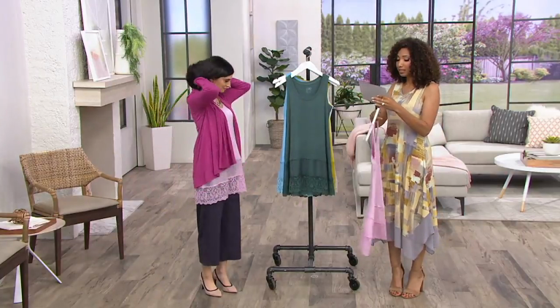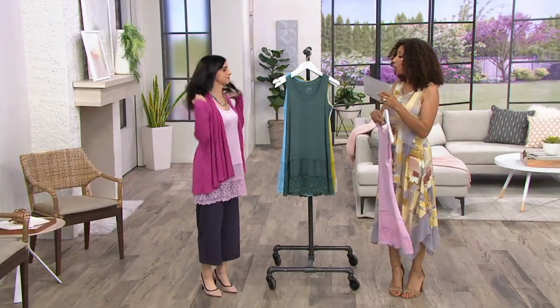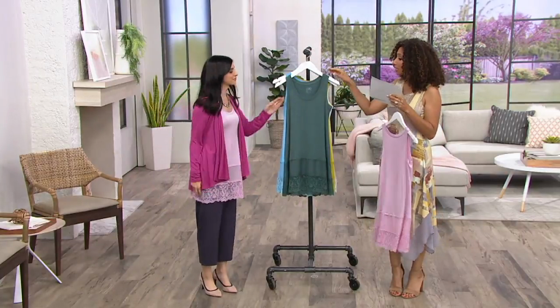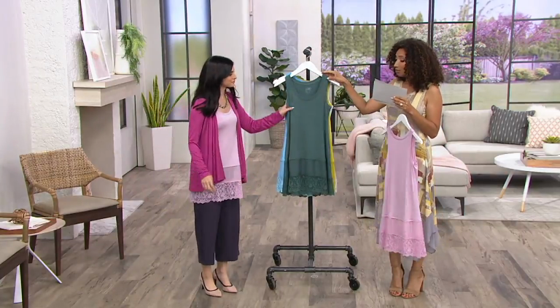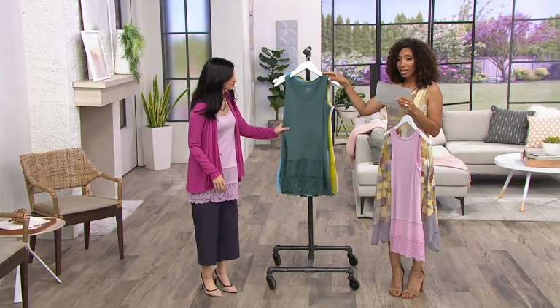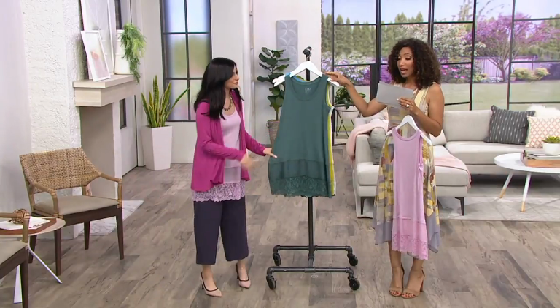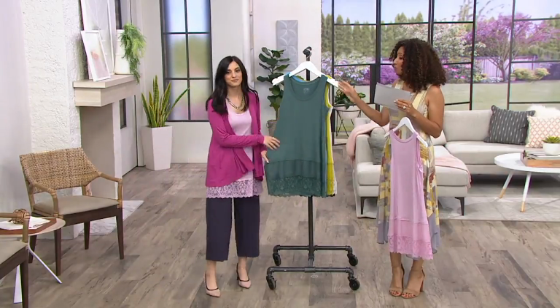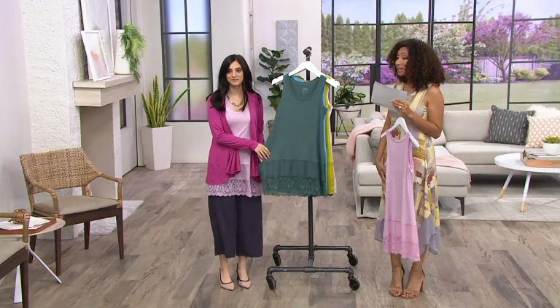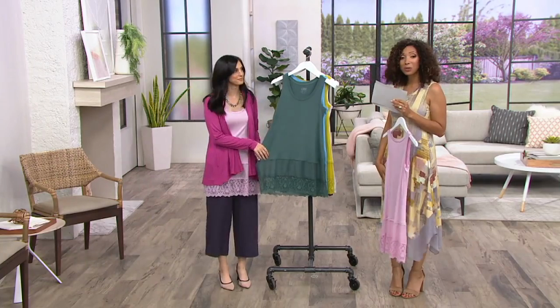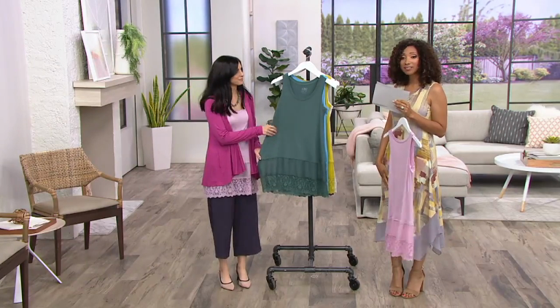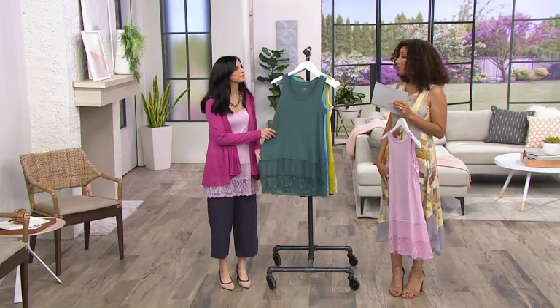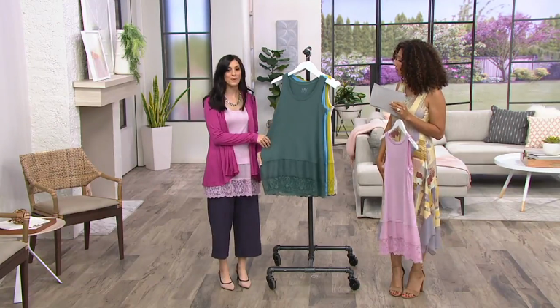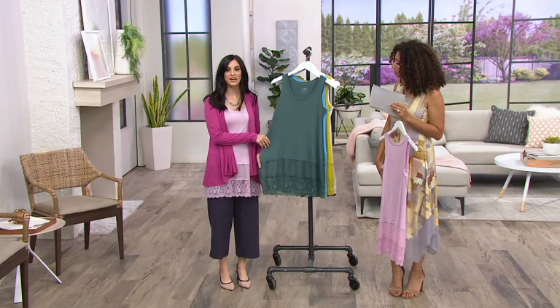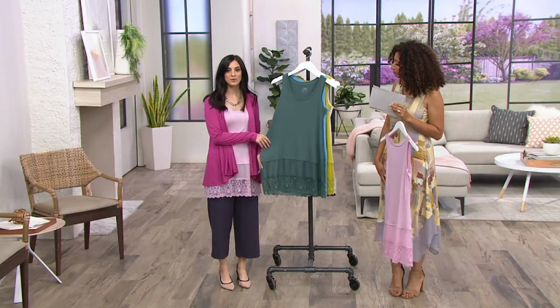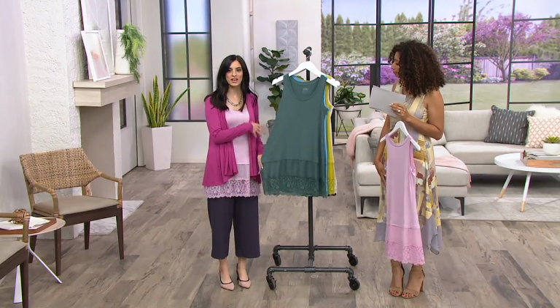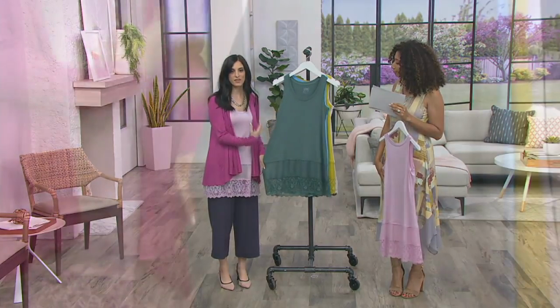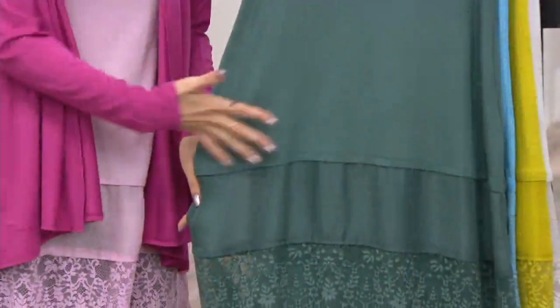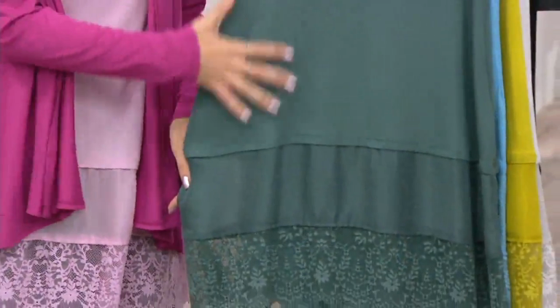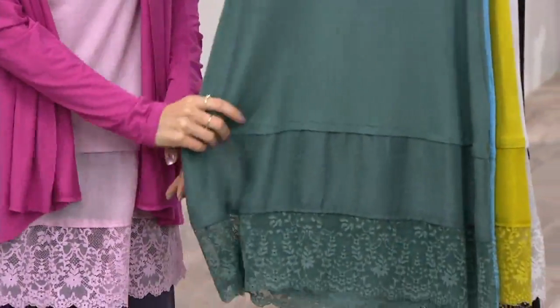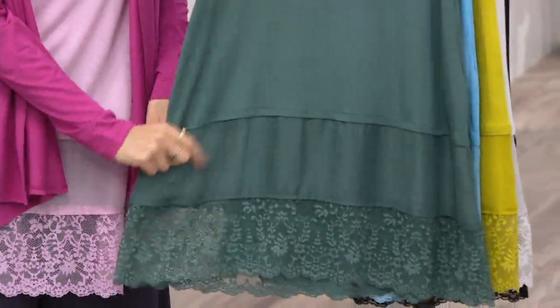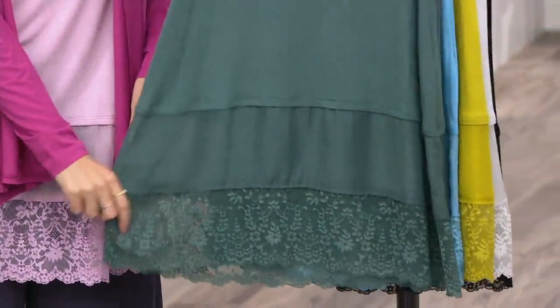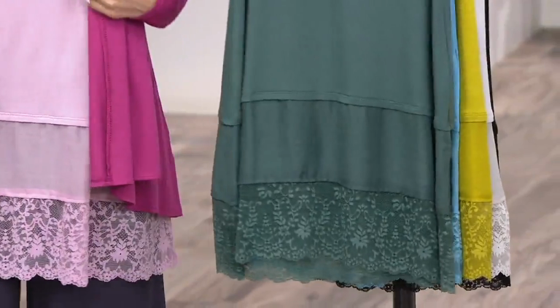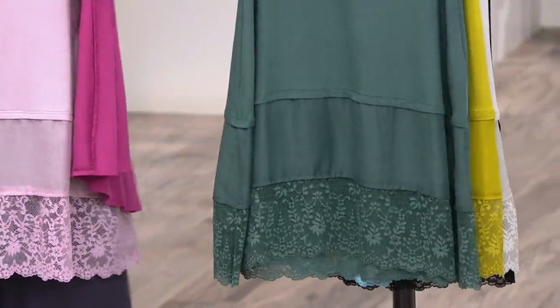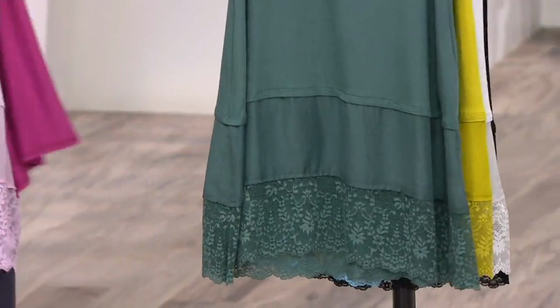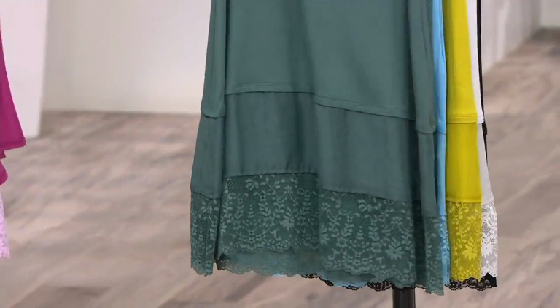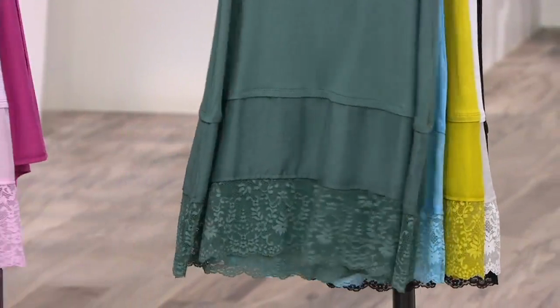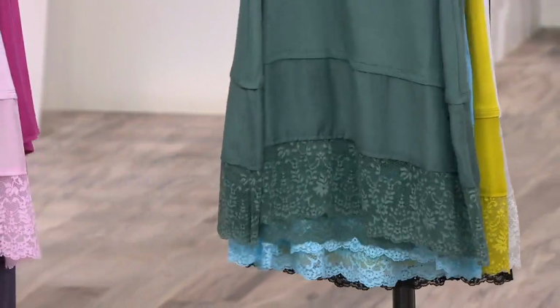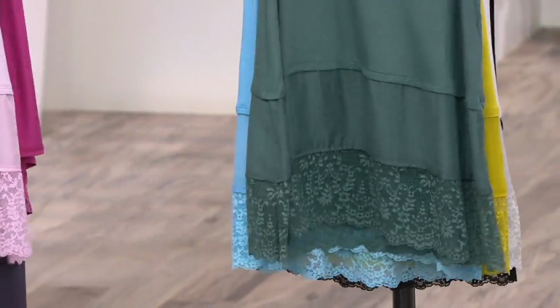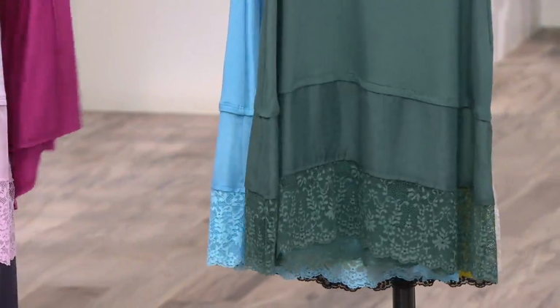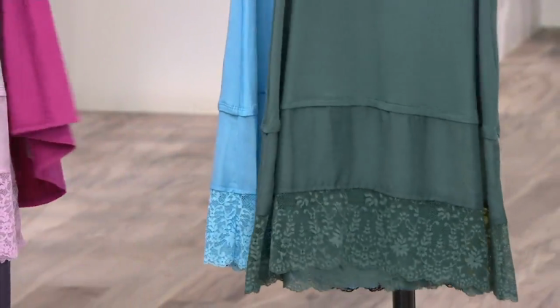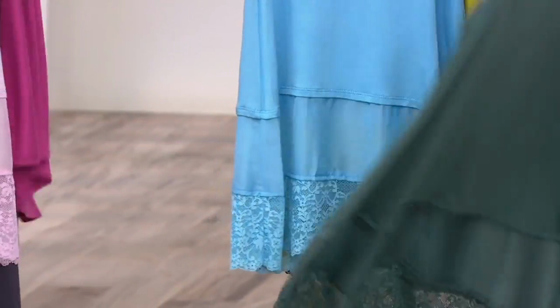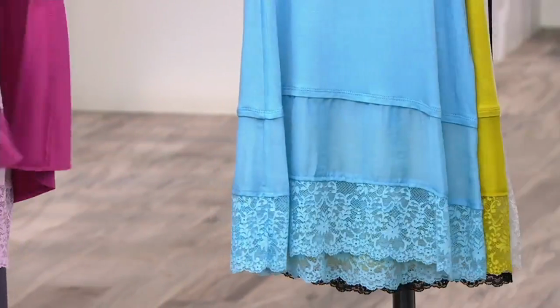This is harbor teal — extra small through medium only. It has a very soft effect to it, so really easy to wear. So that's in the regular inseam where we're a little bit more limited. Don't forget this is in petite too.